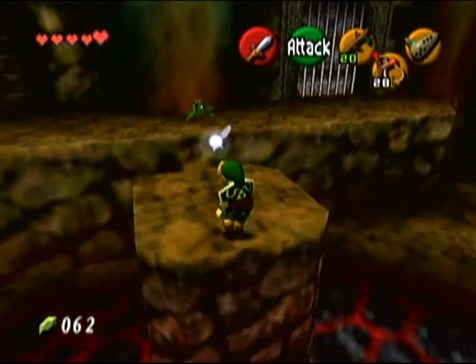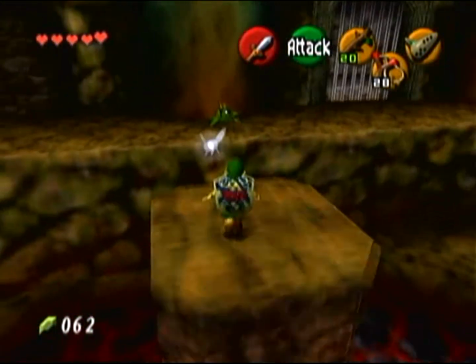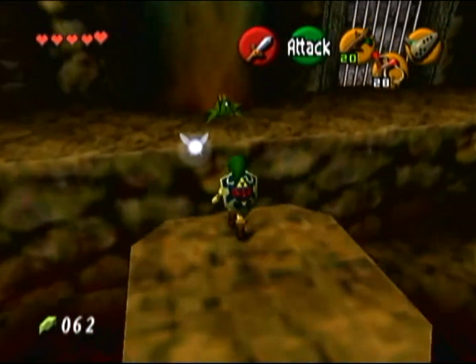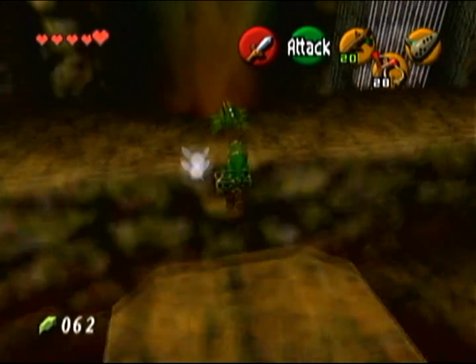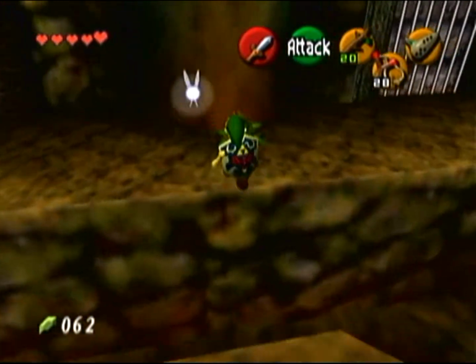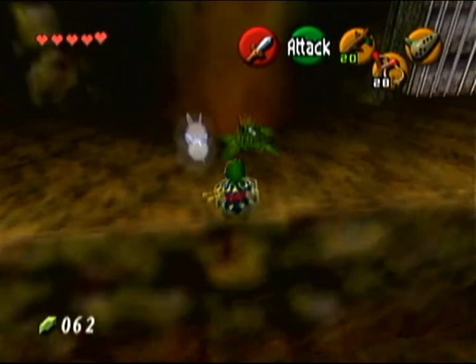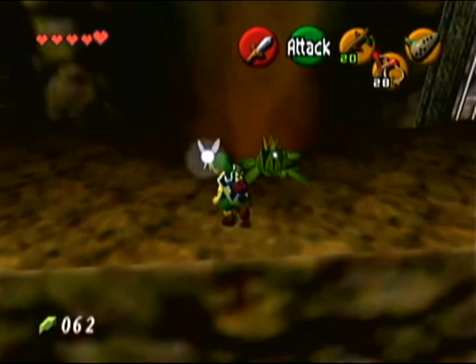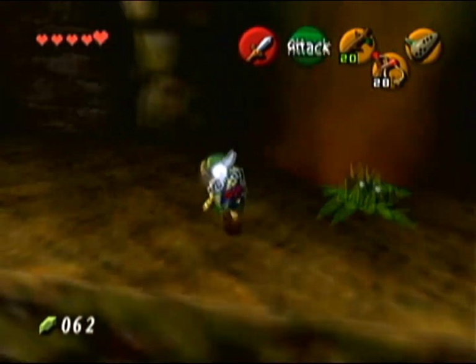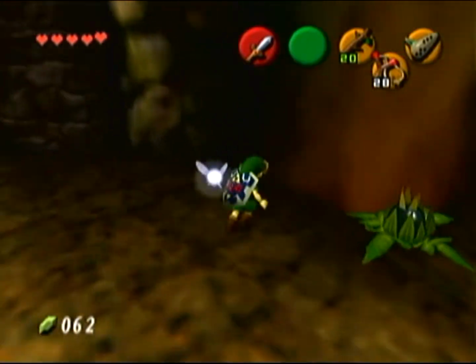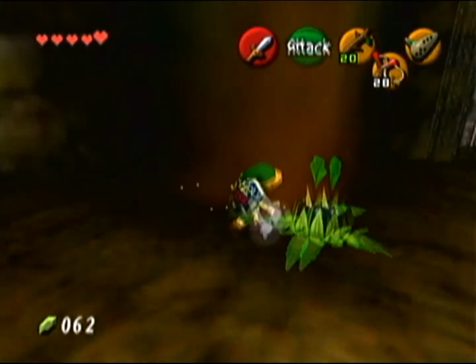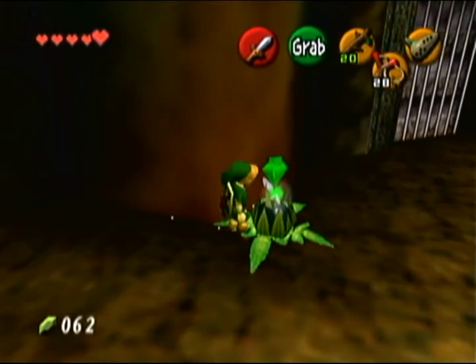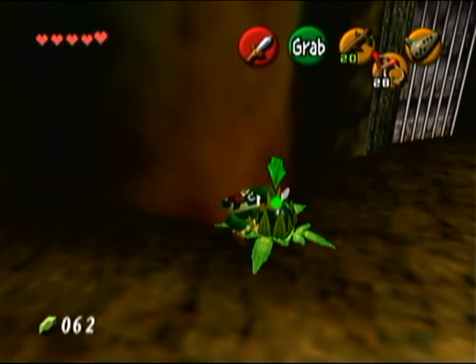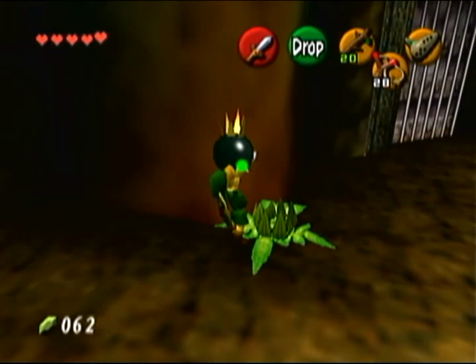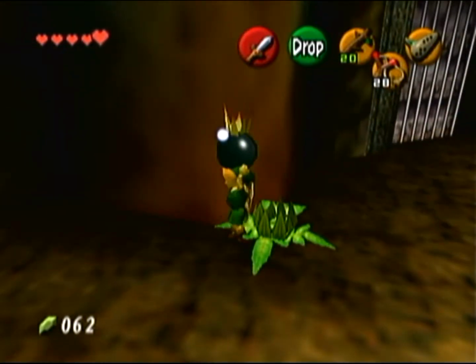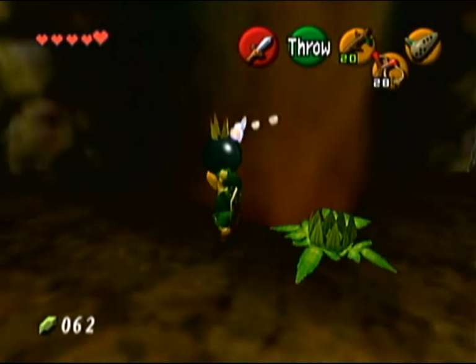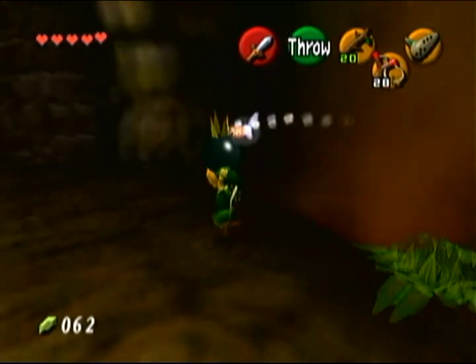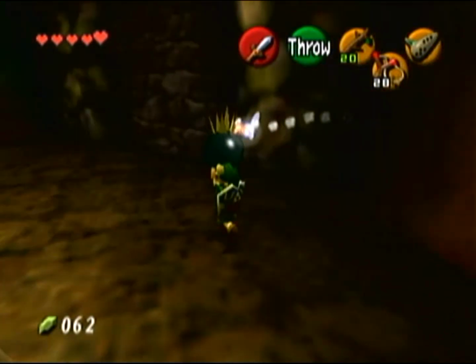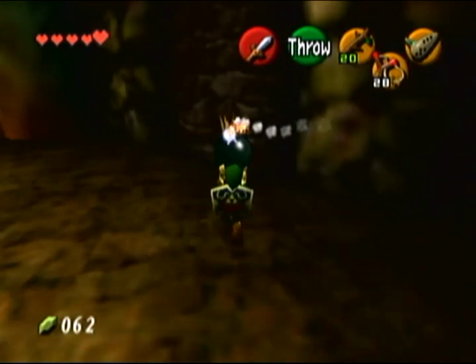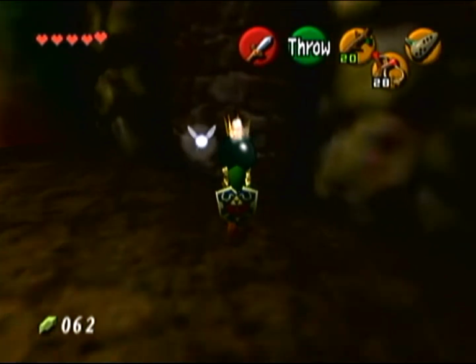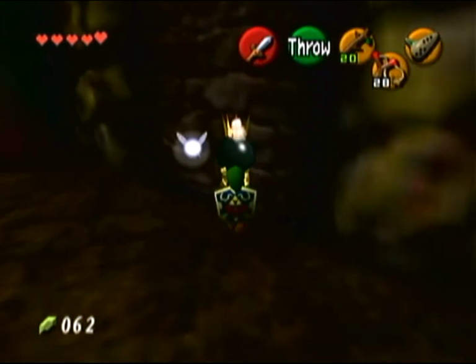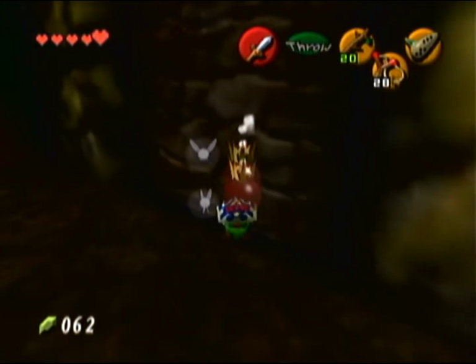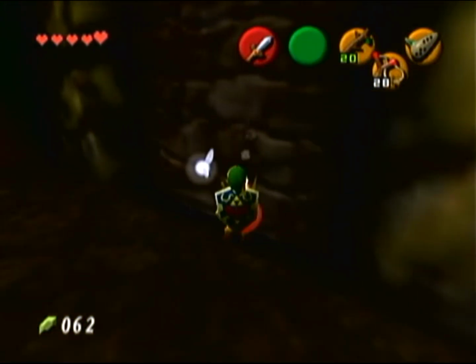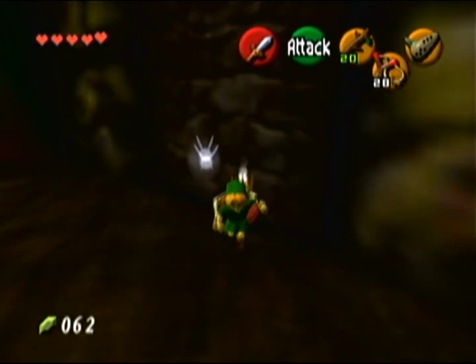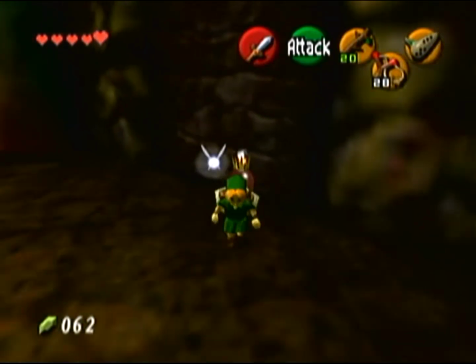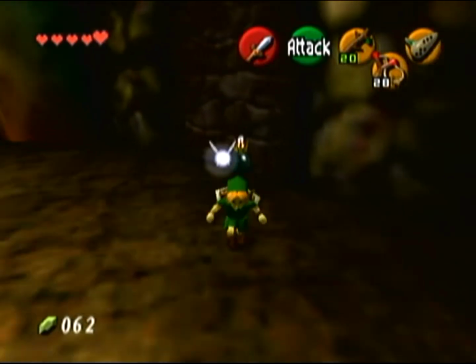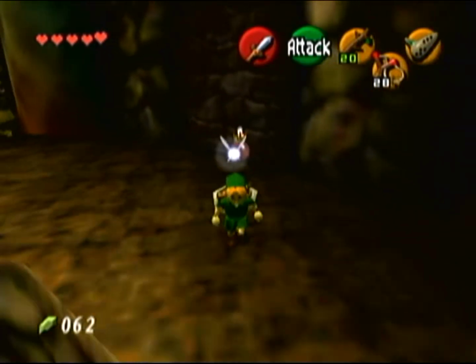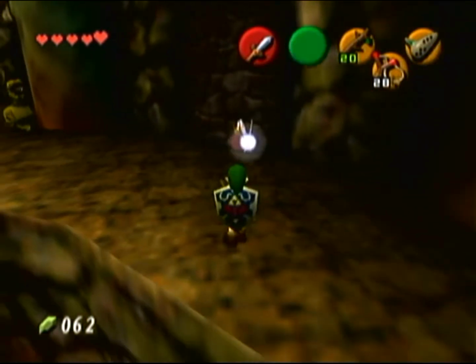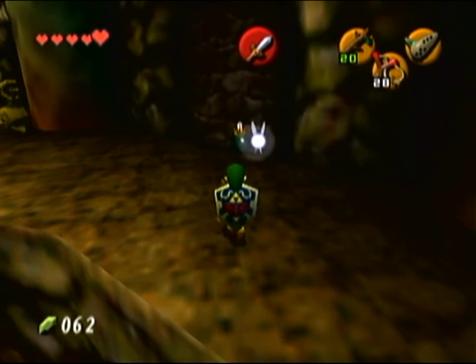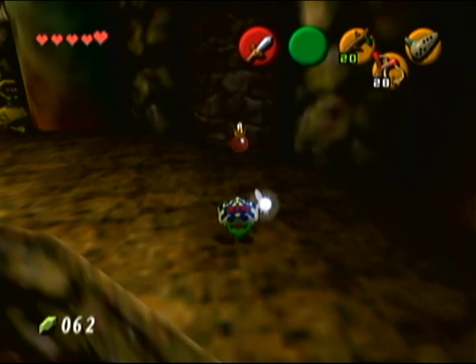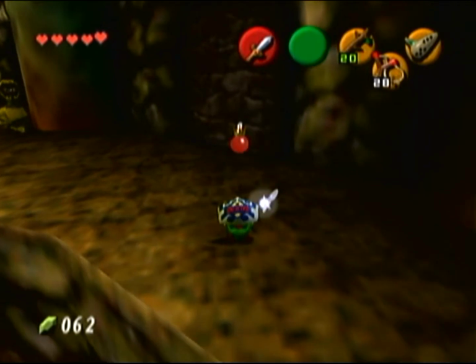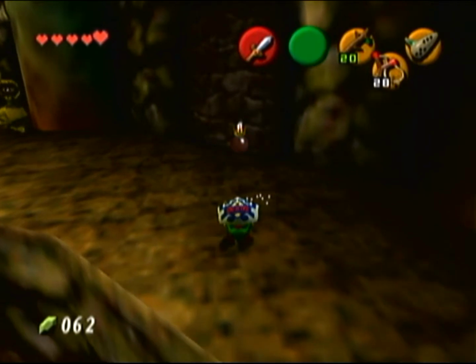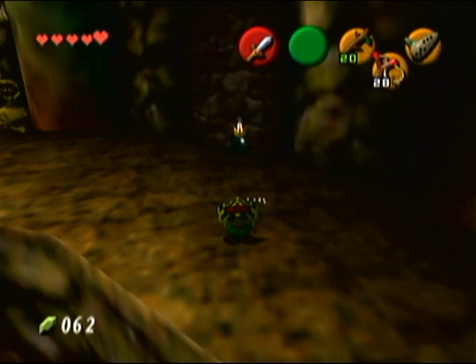You want to come over here on the left, grab this bomb flower, and put it up against this wall over here. This will blow it open and reveal a large chest that contains the dungeon map.